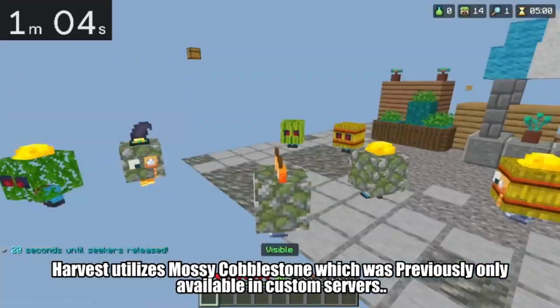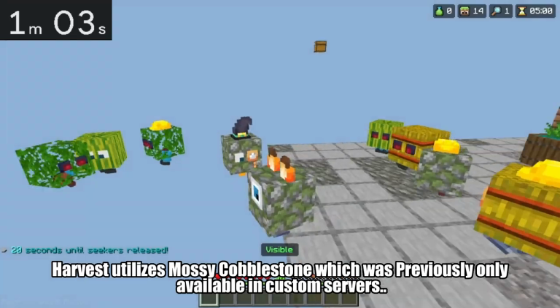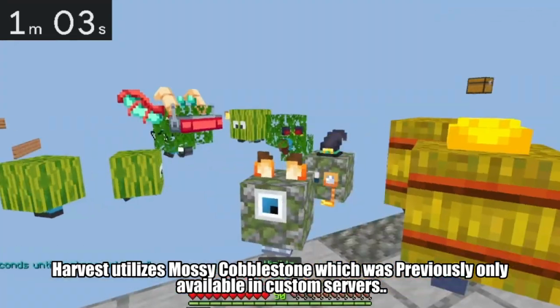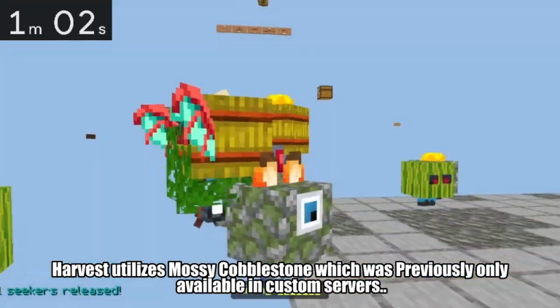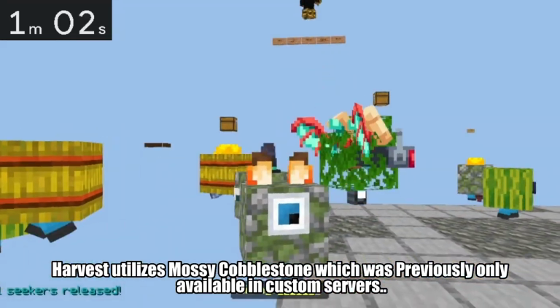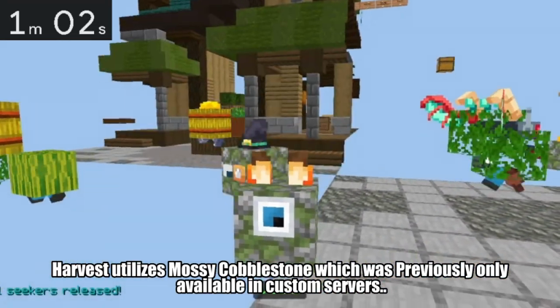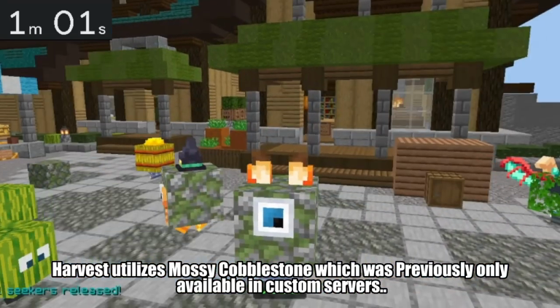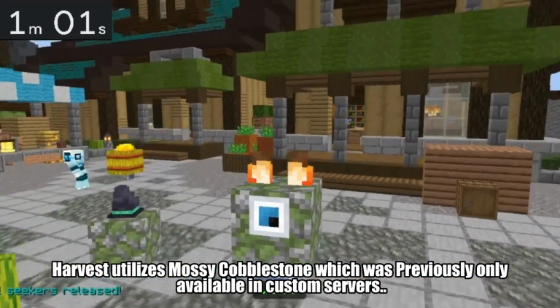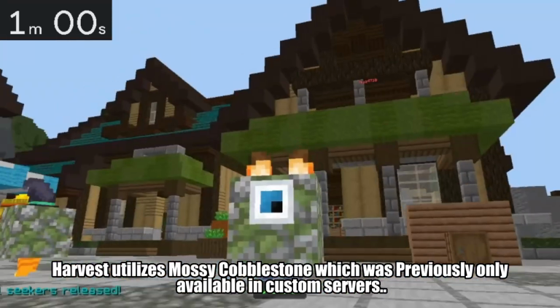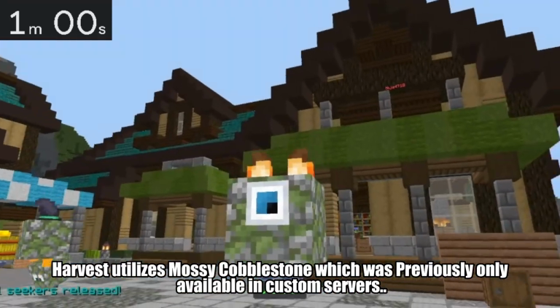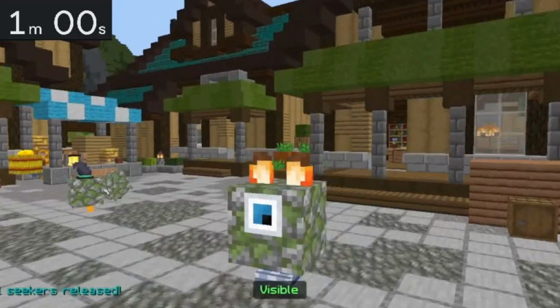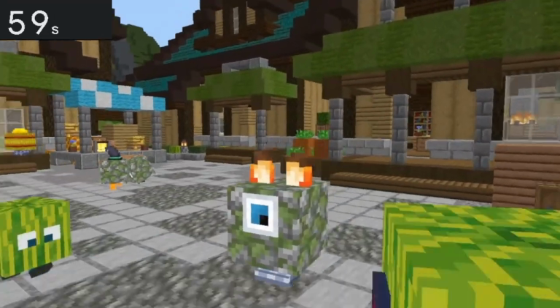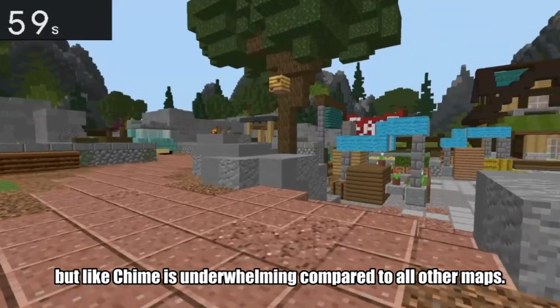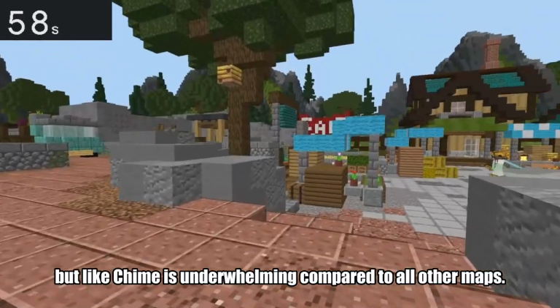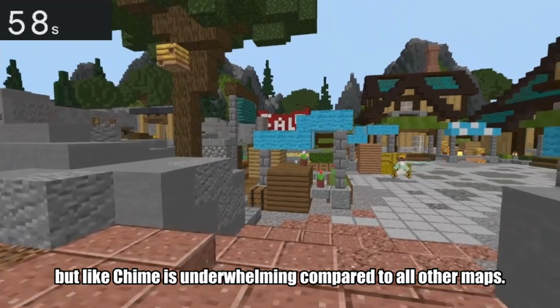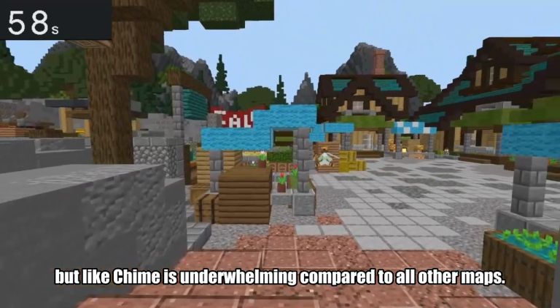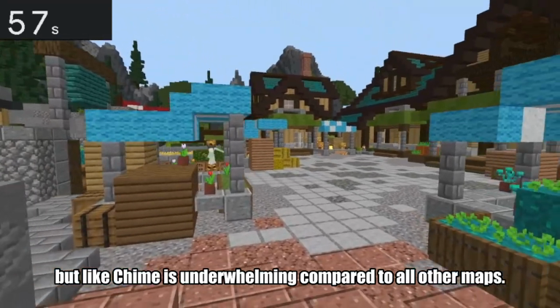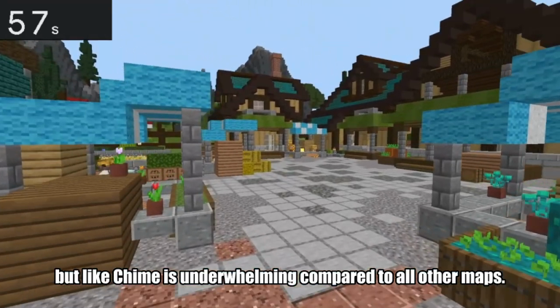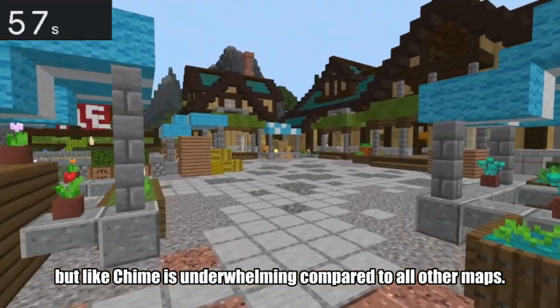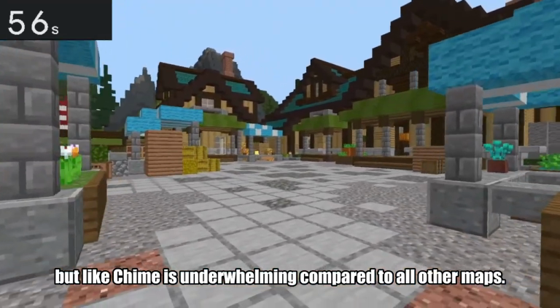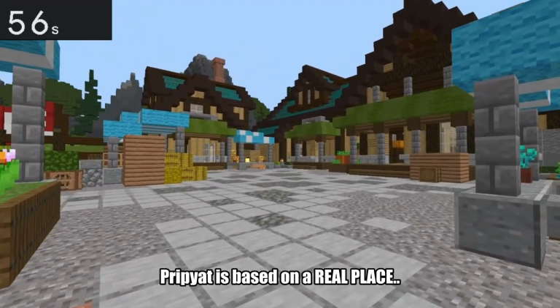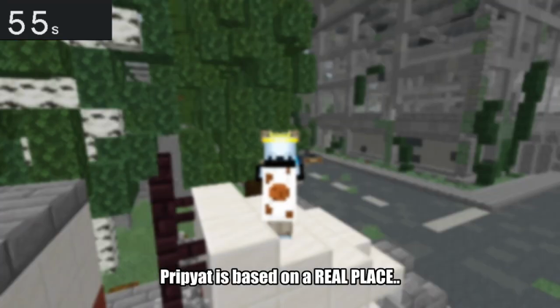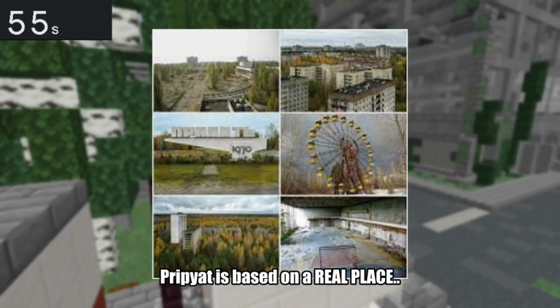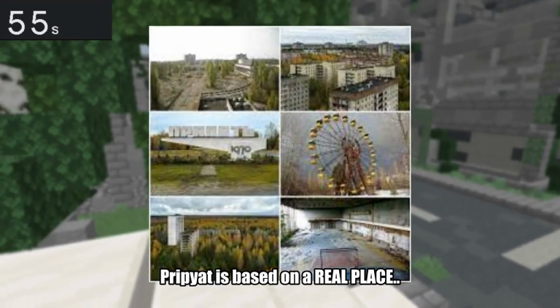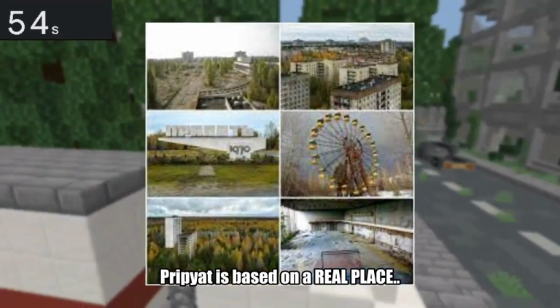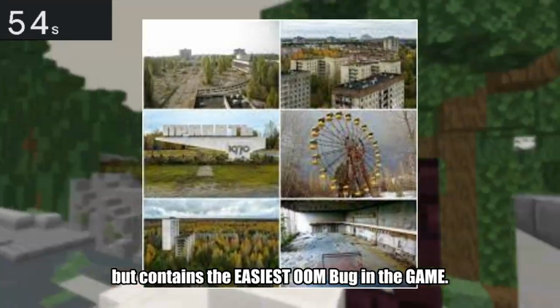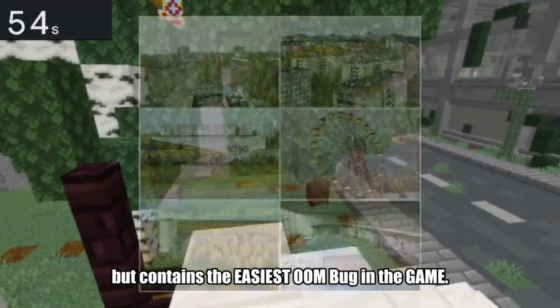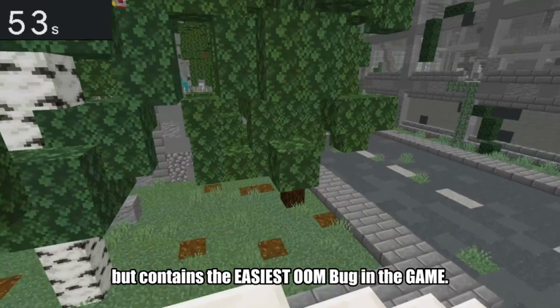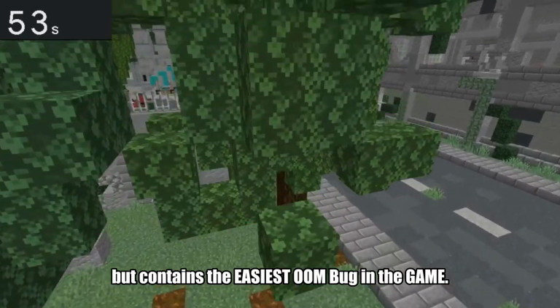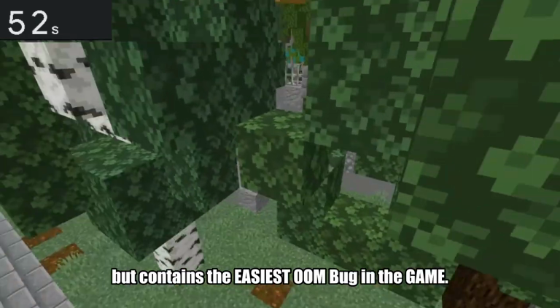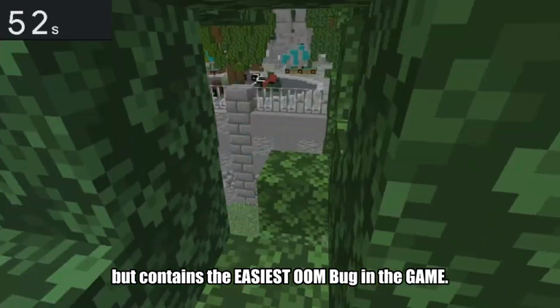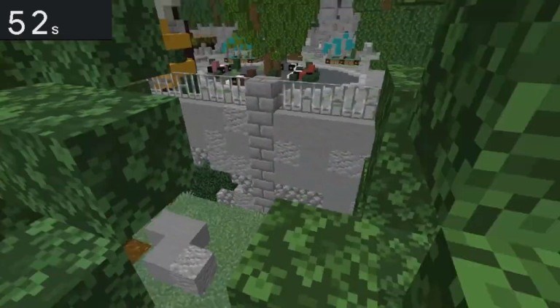Harvest utilizes Bossy Cobblestone, which was previously only available in custom servers, but like Chime, it's pretty underwhelming compared to all other maps. Perpia is based on a real place, but contains the easiest out-of-map bug in the game.